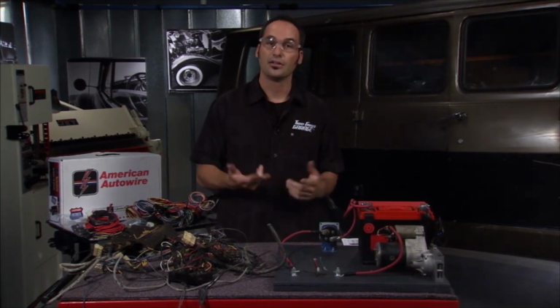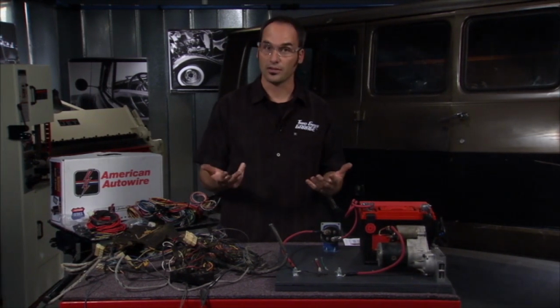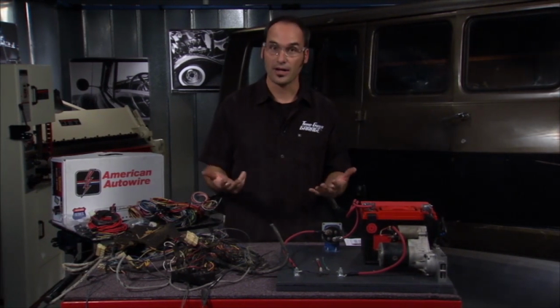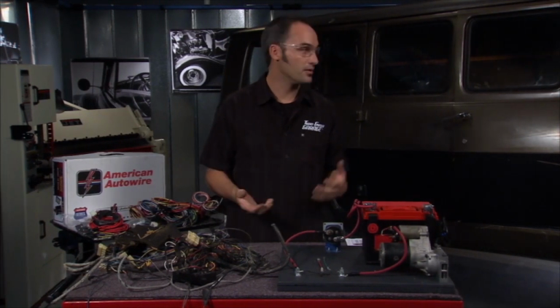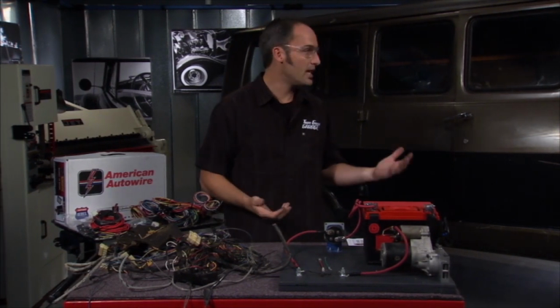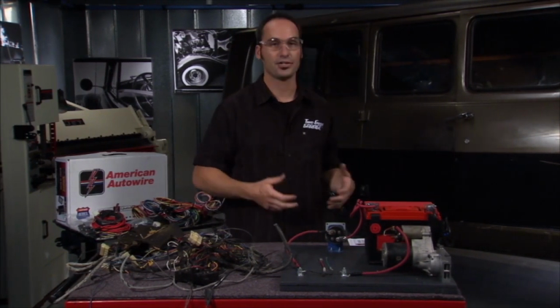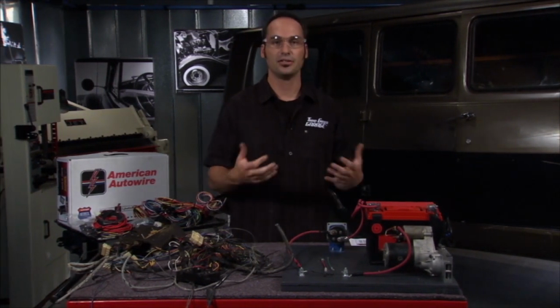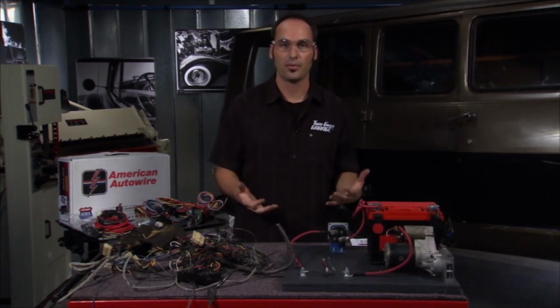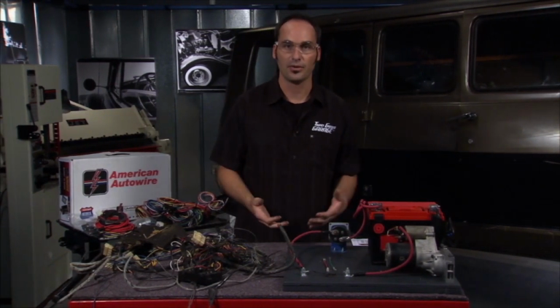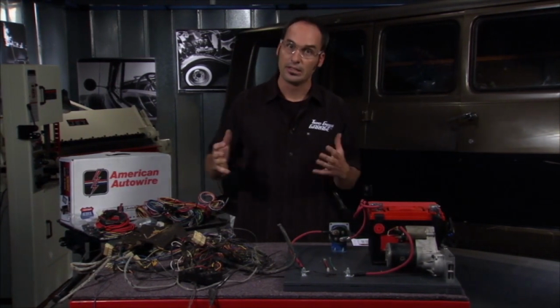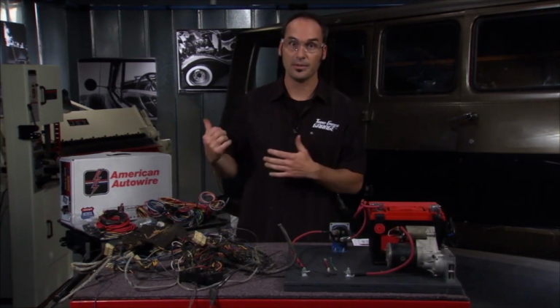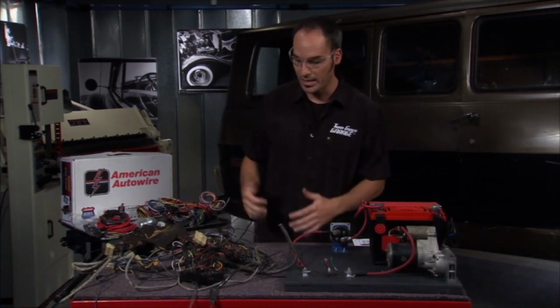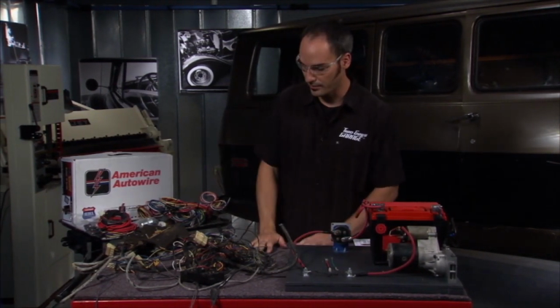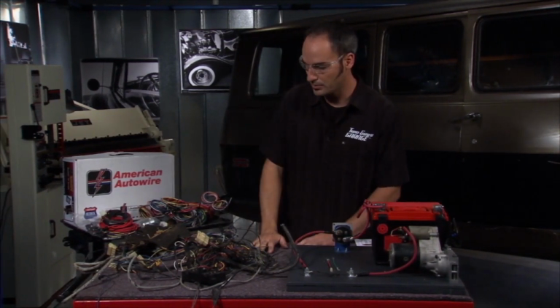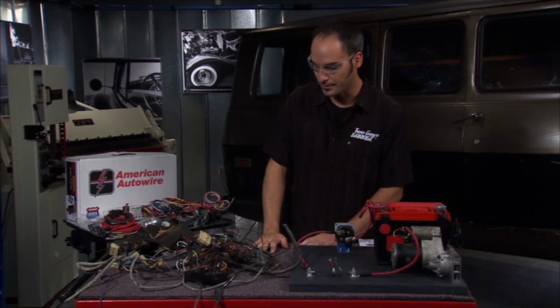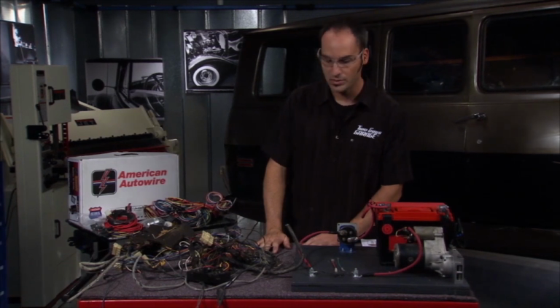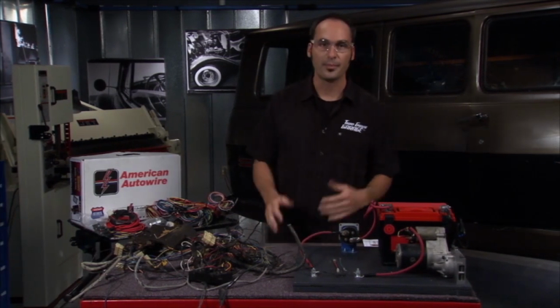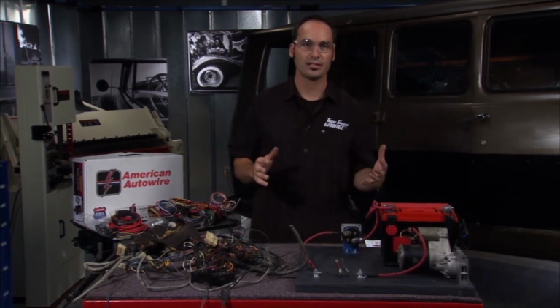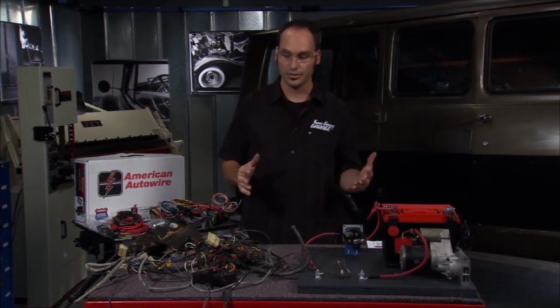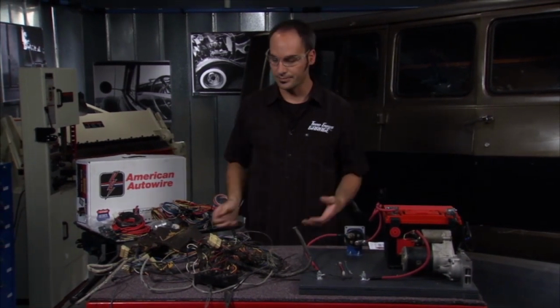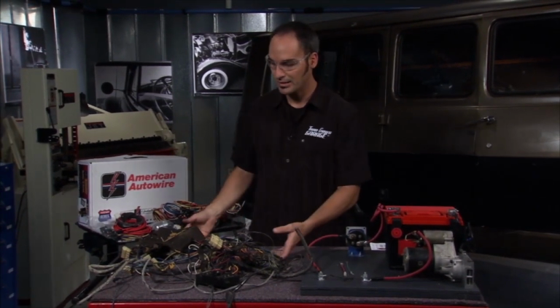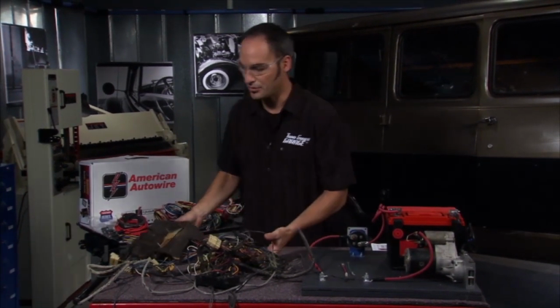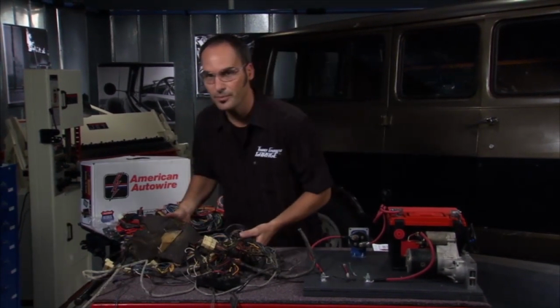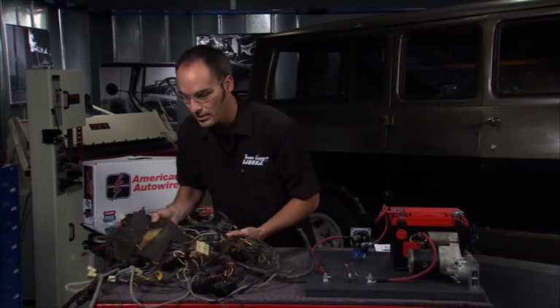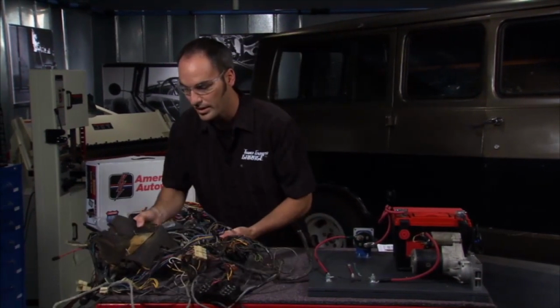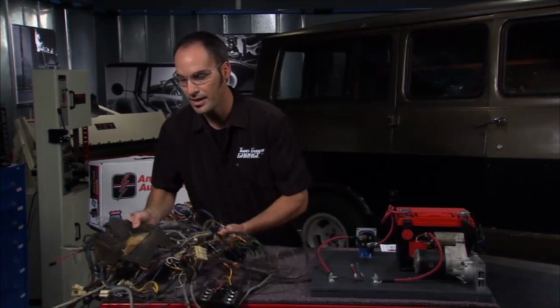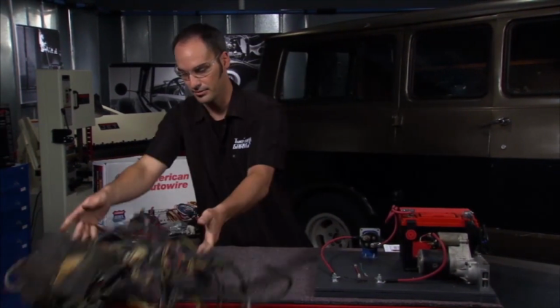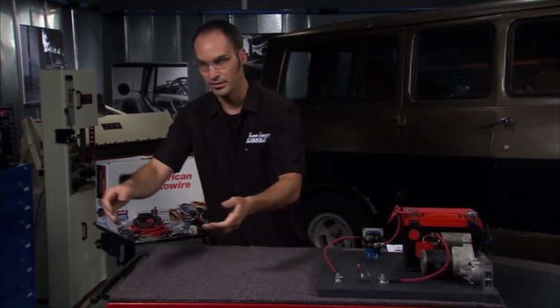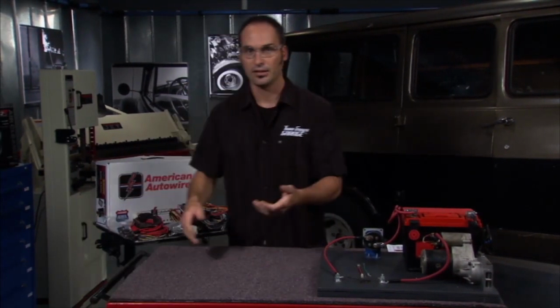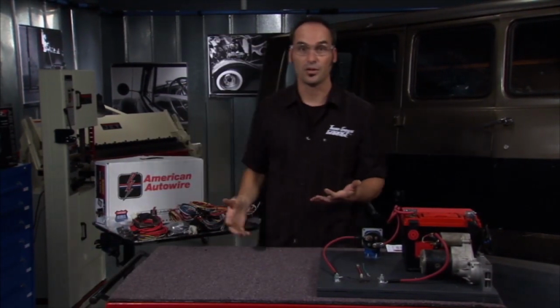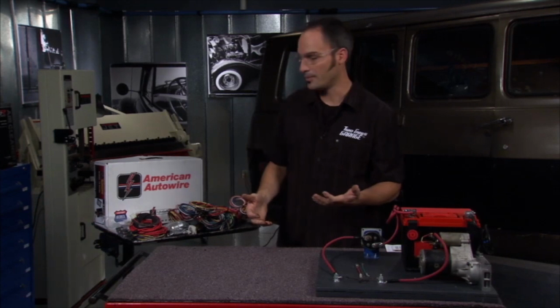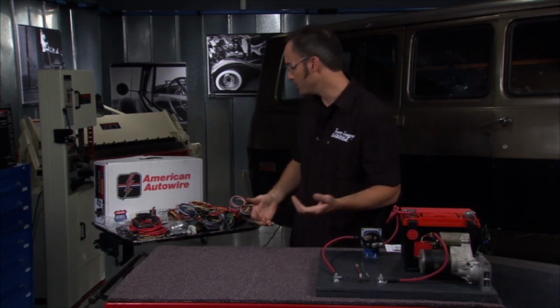You can start fires under the dash and the engine compartment, or maybe even the back by the fuel tank. So the best thing to do is just strip all that old wire out and start with something new.